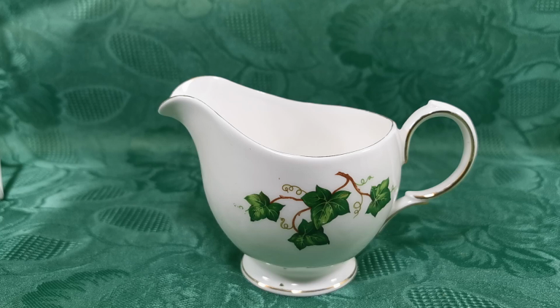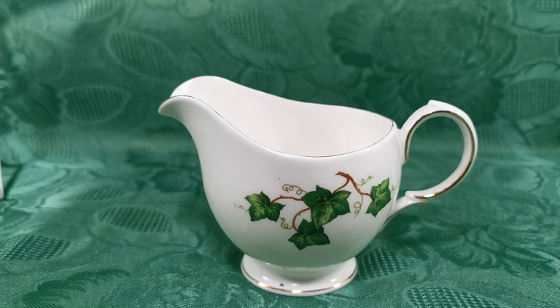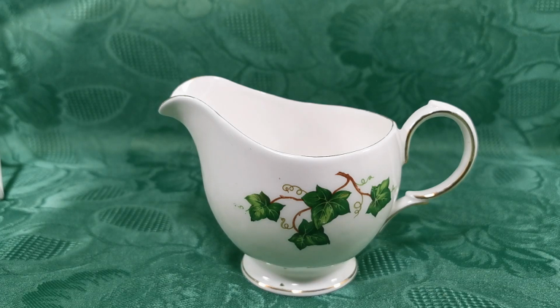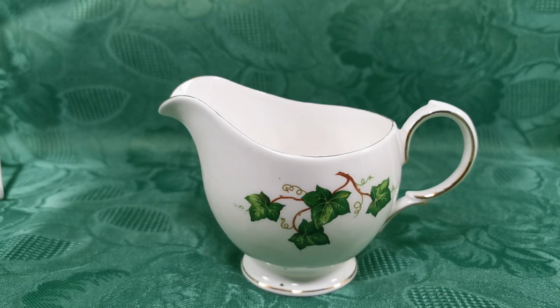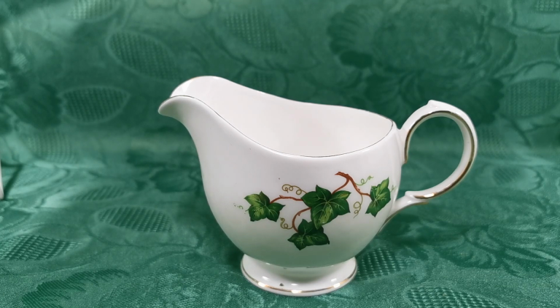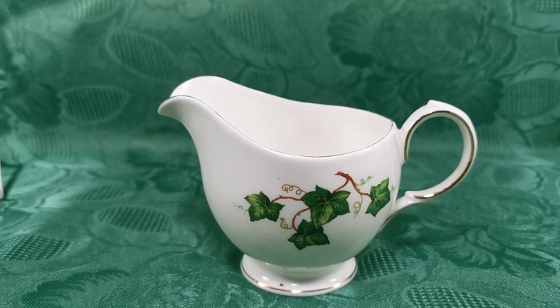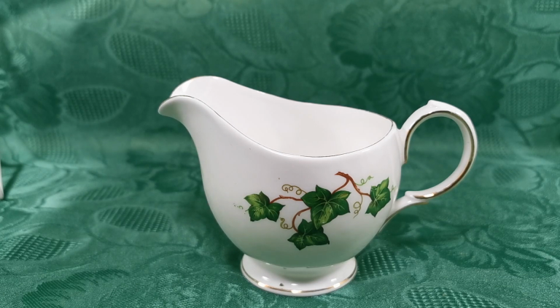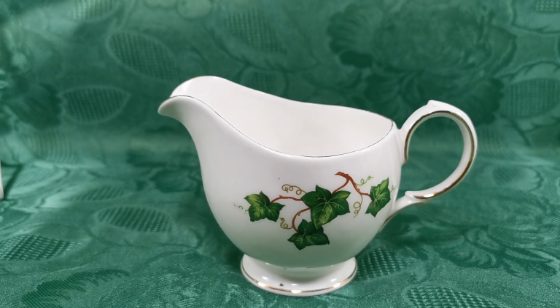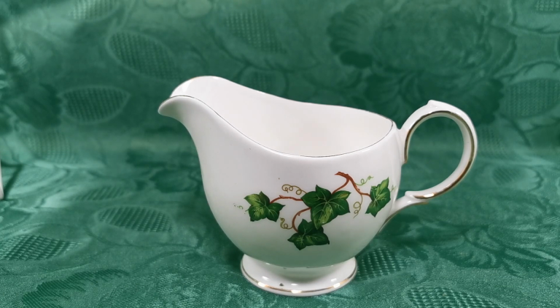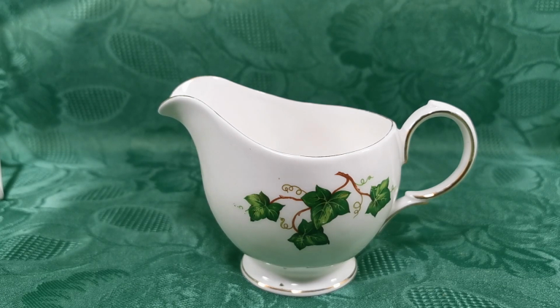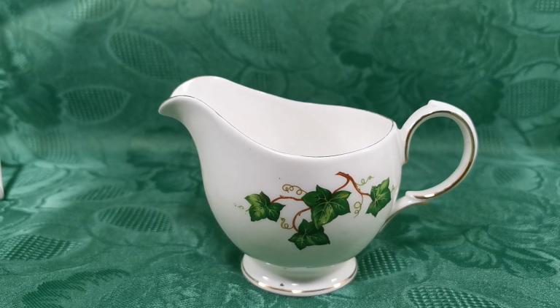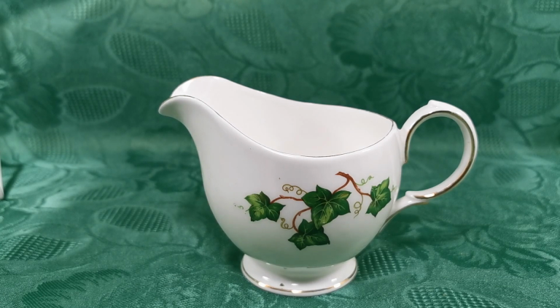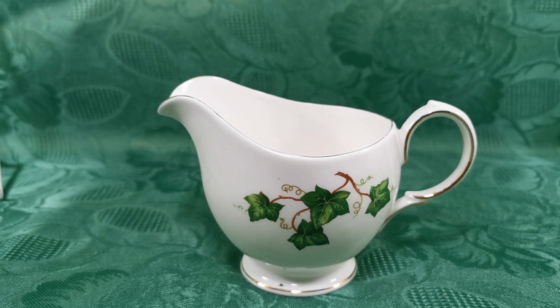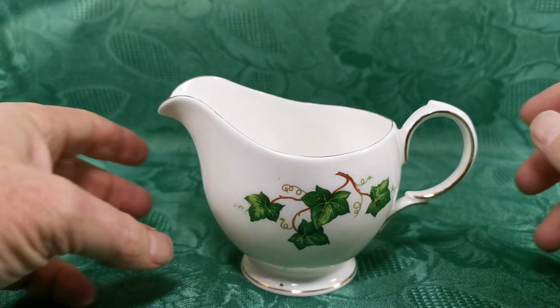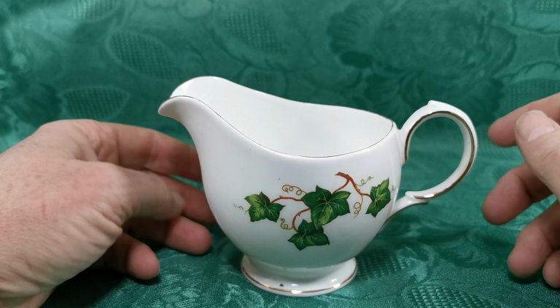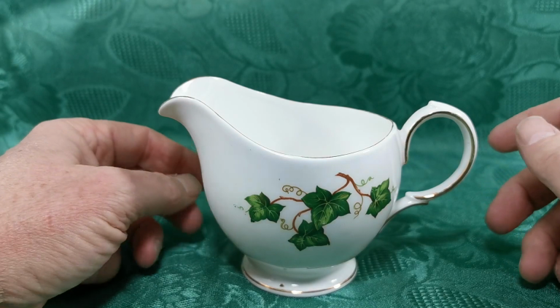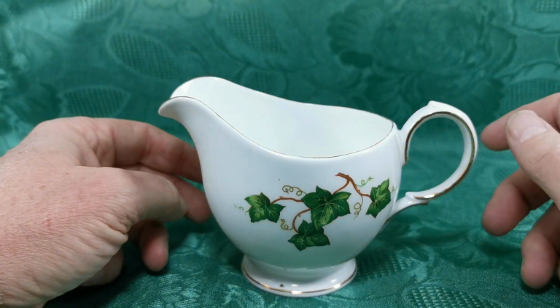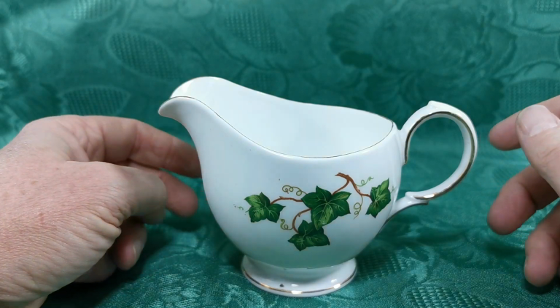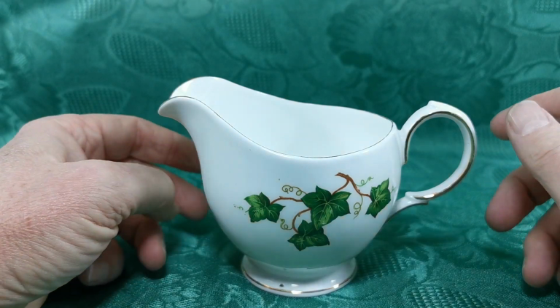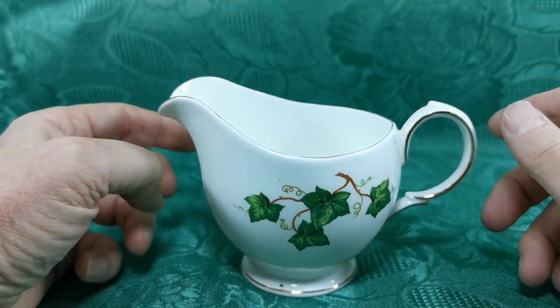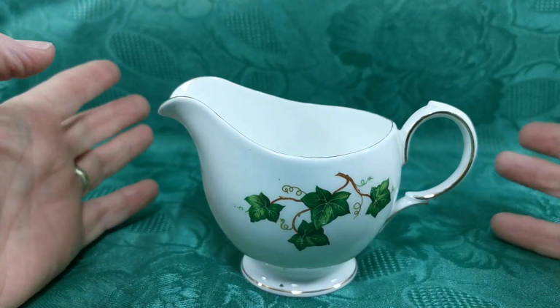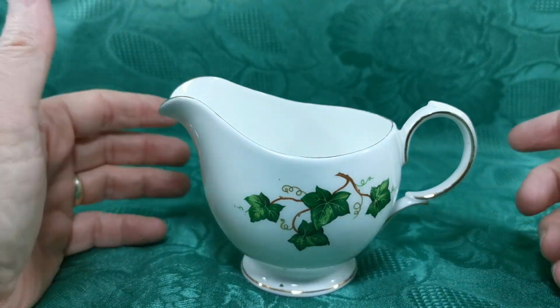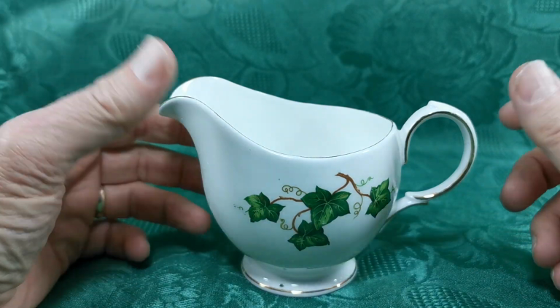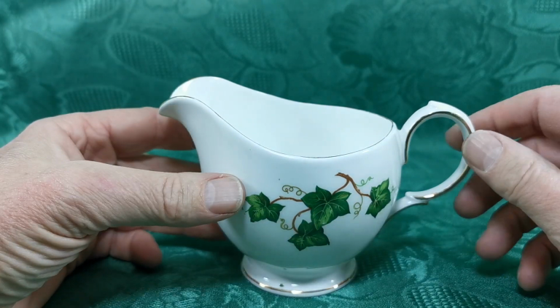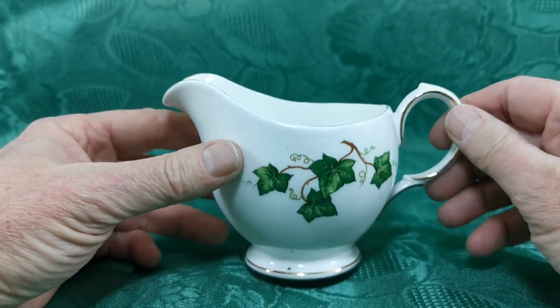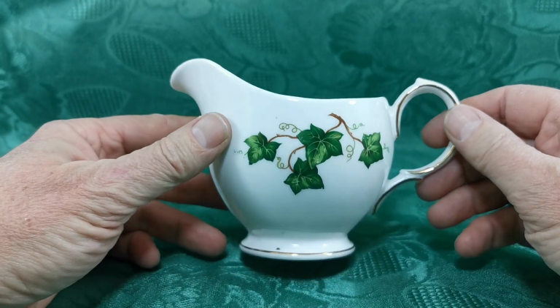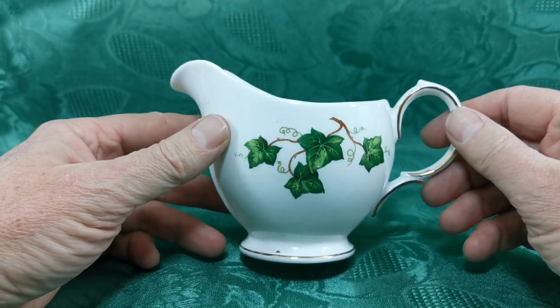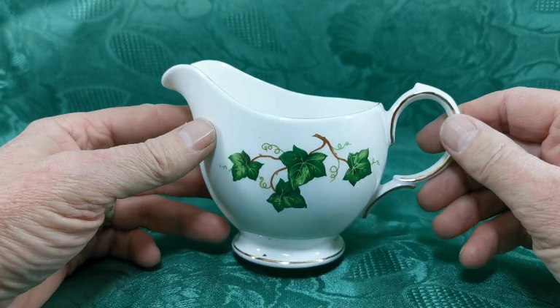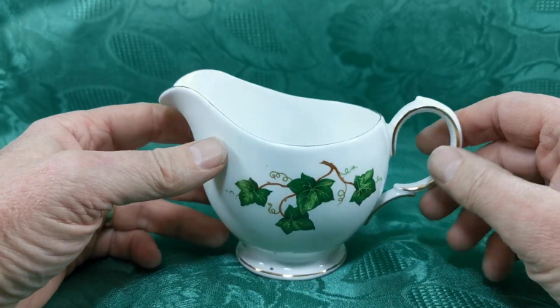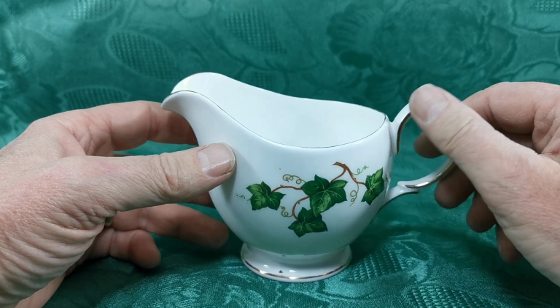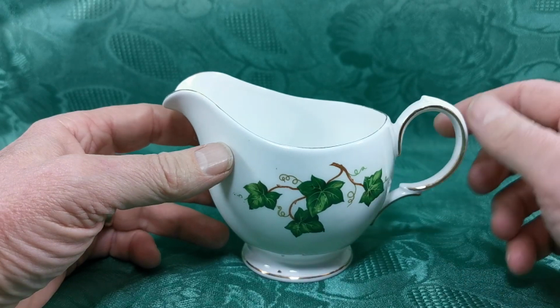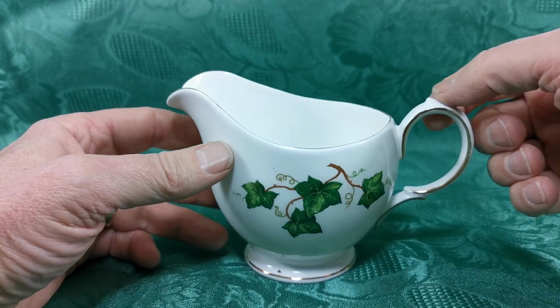More Coalclough Ivy Leaf Dalton period of production. This is the sort of squat open bowl, ball-shaped milk jug, half pint, with a nice large handle.